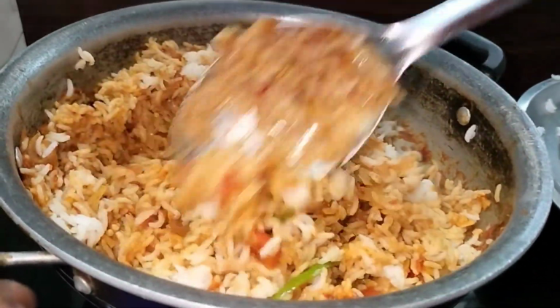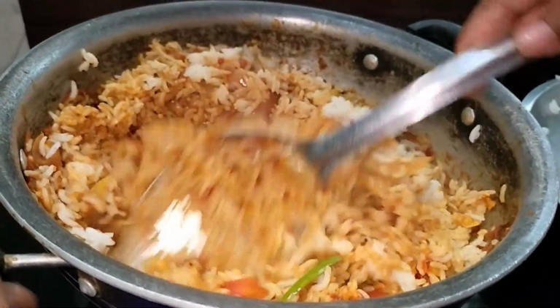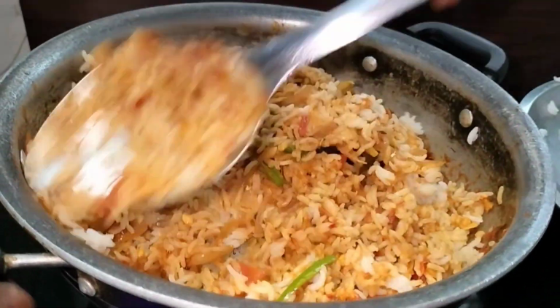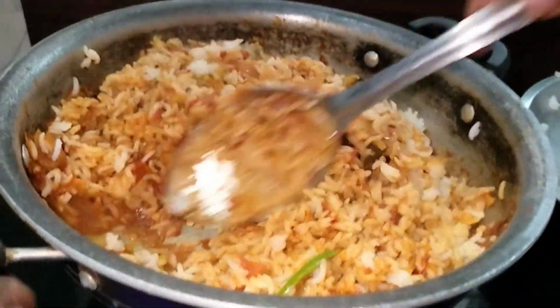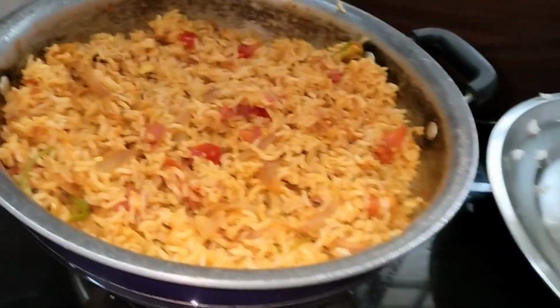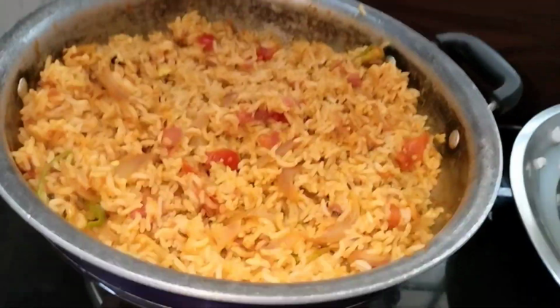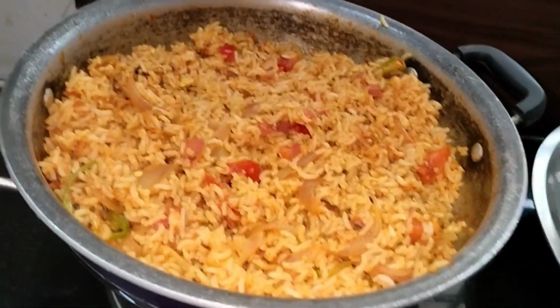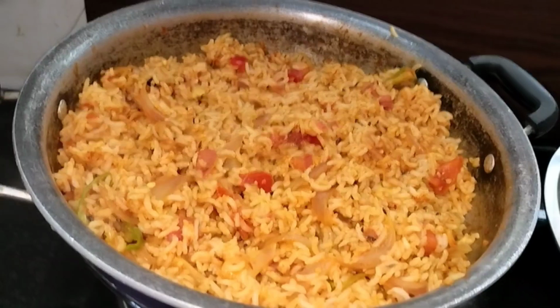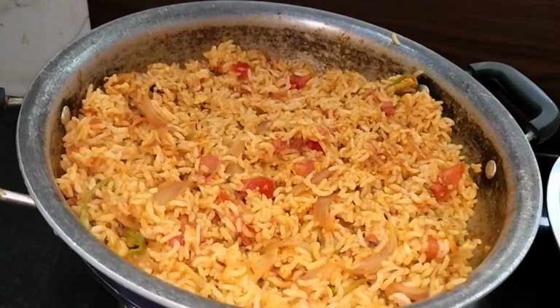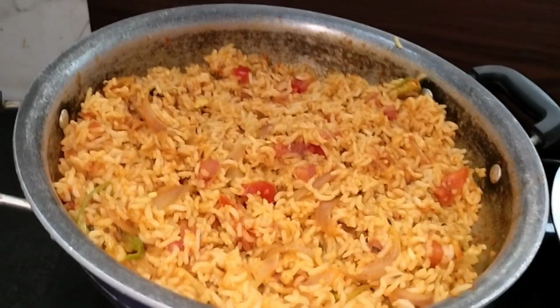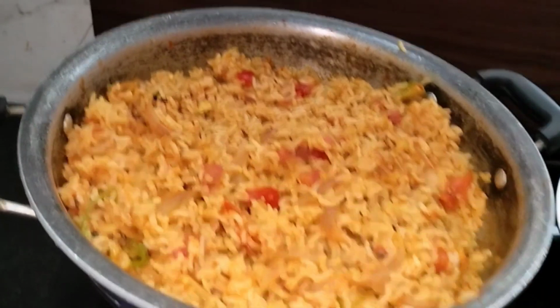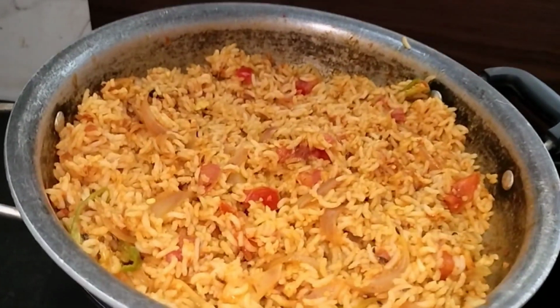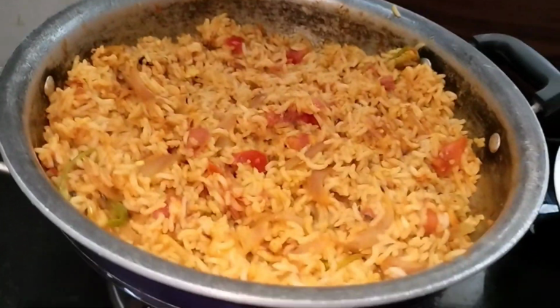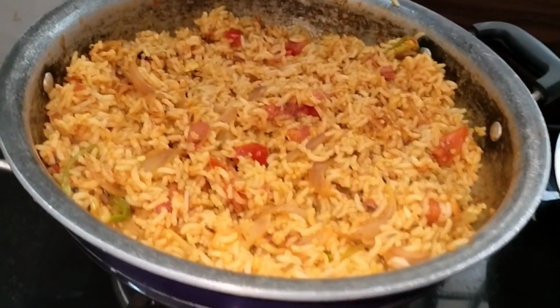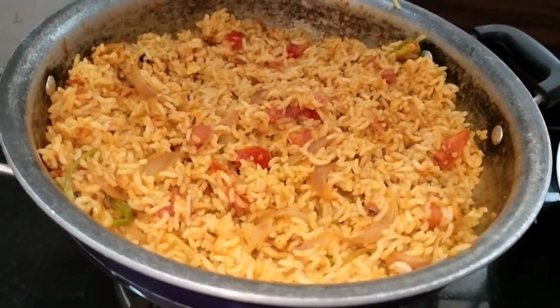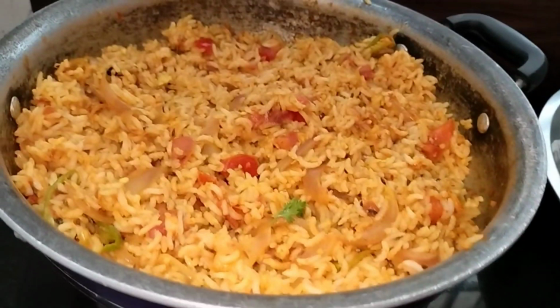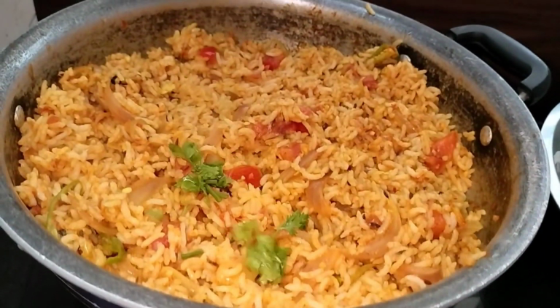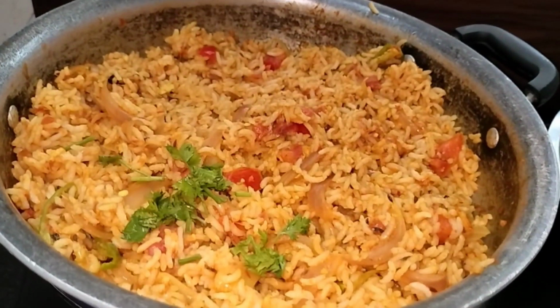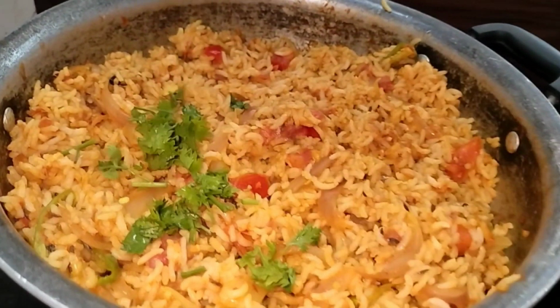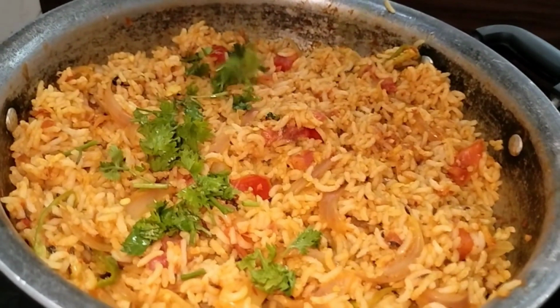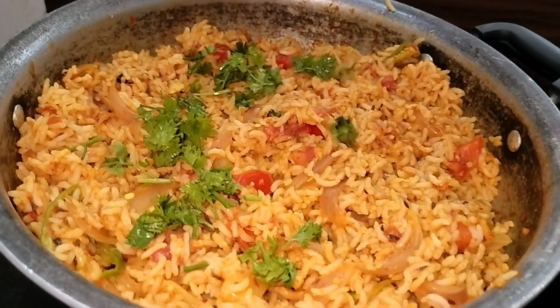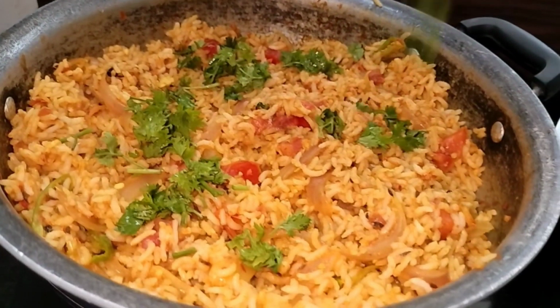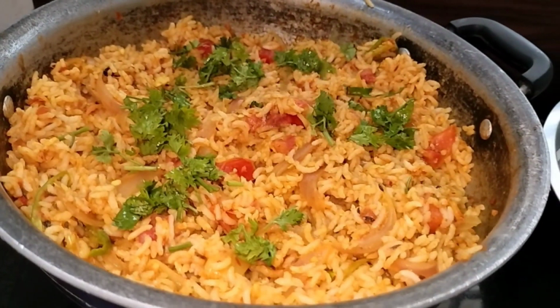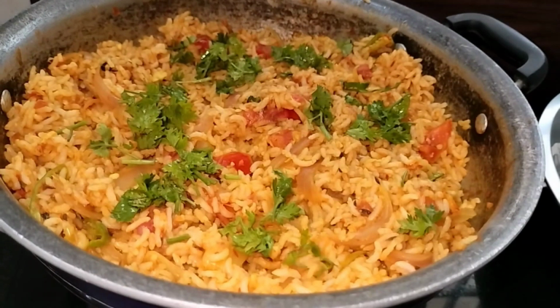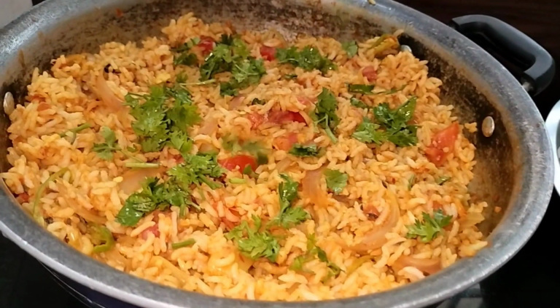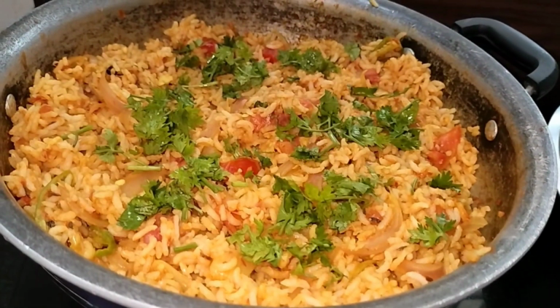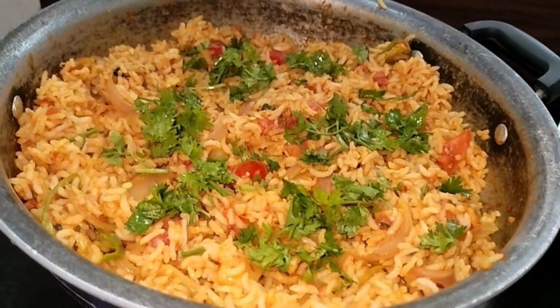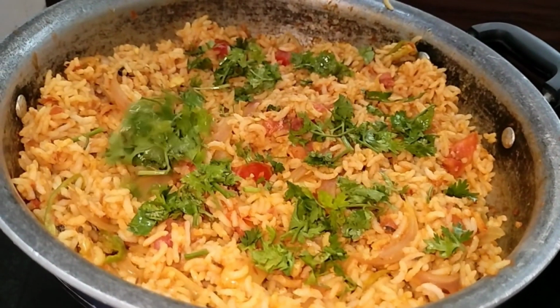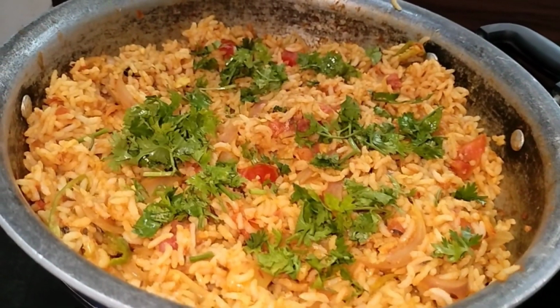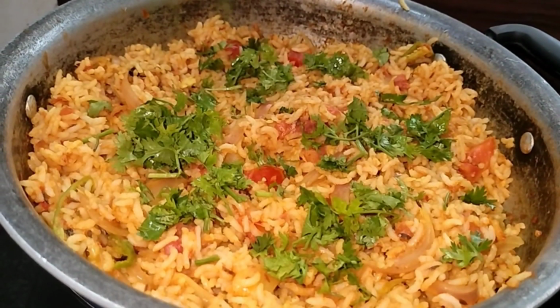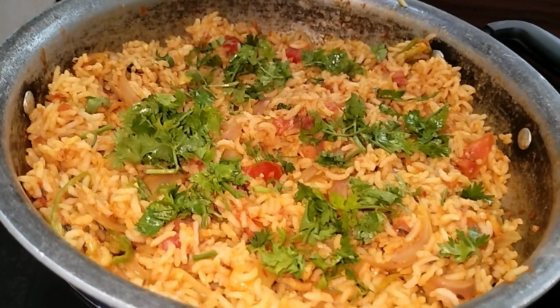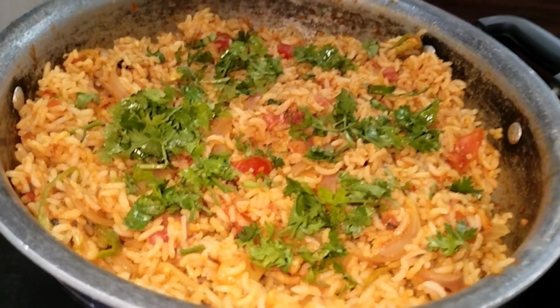You can also use it as a side dish. You can also add a little bit of pineapple. This is a very simple recipe.